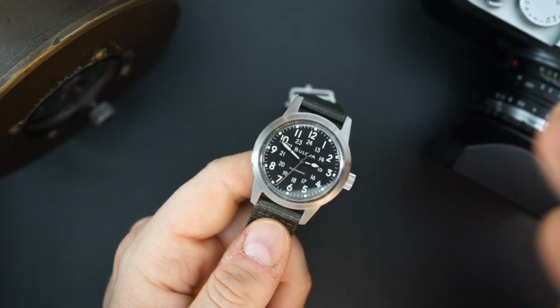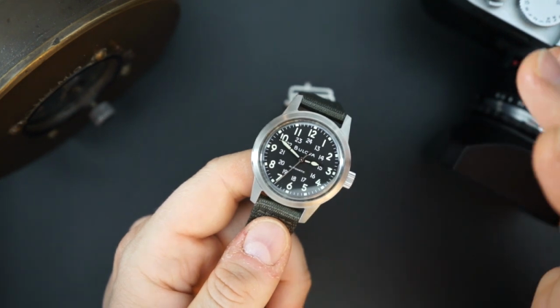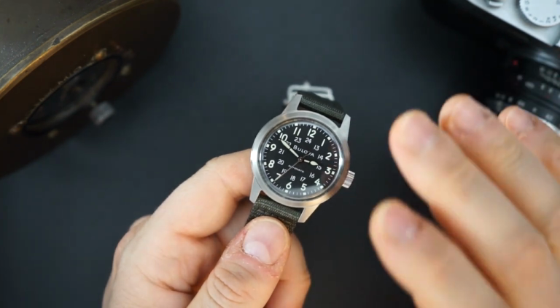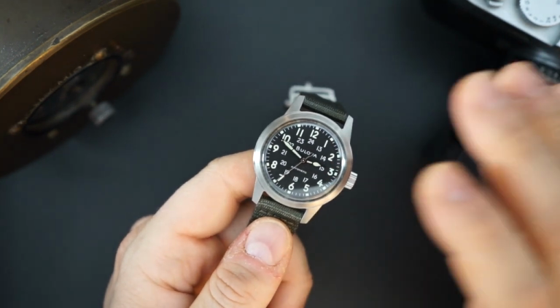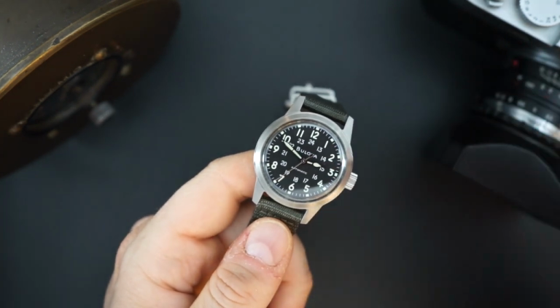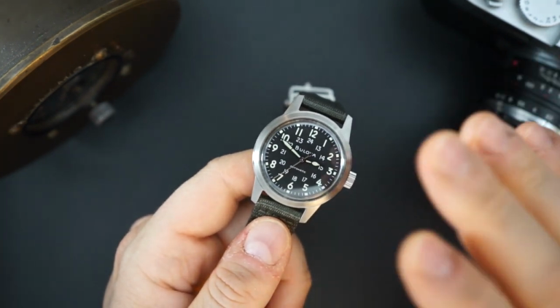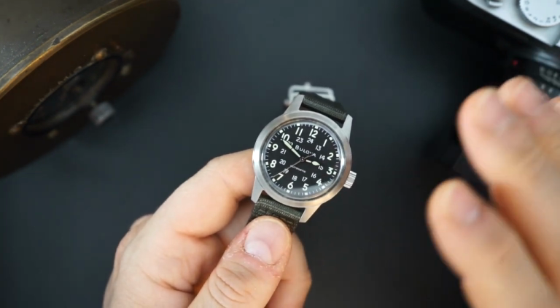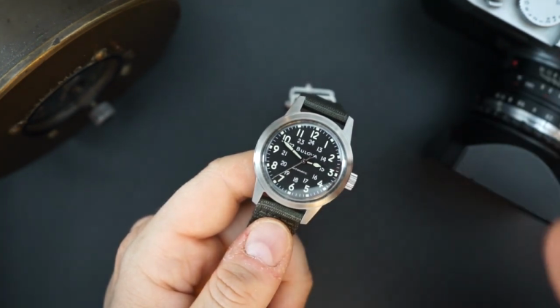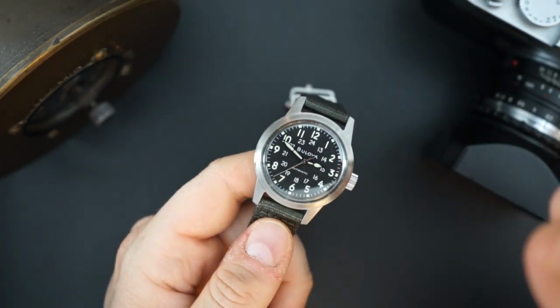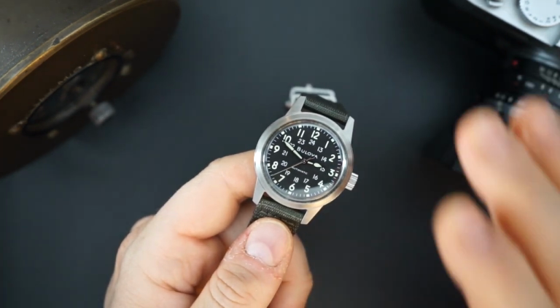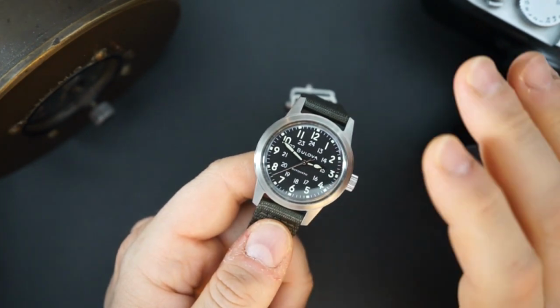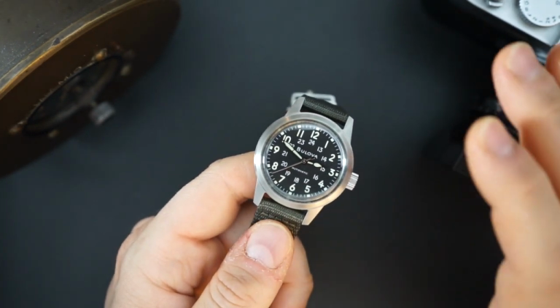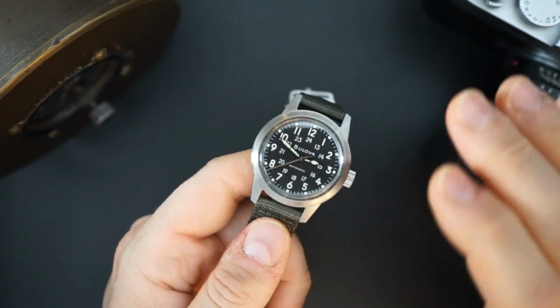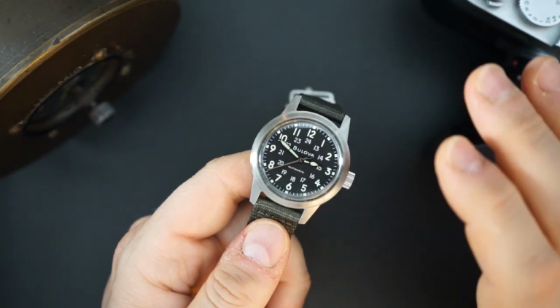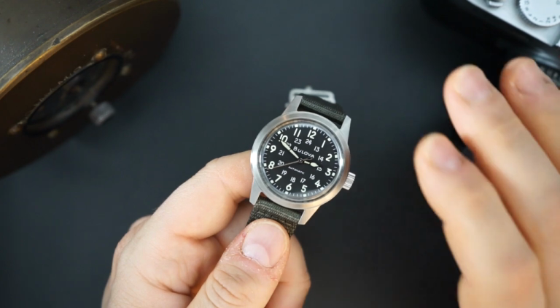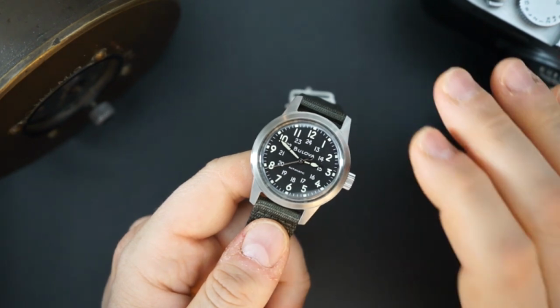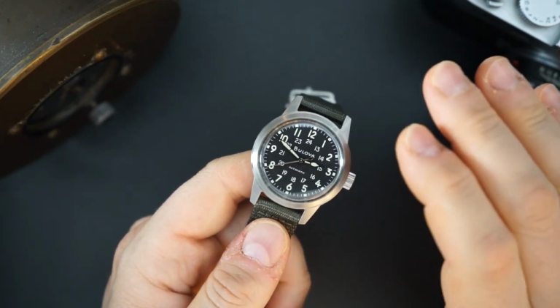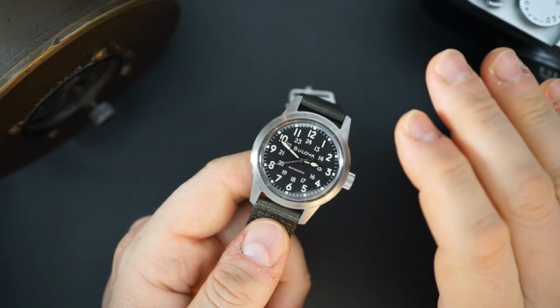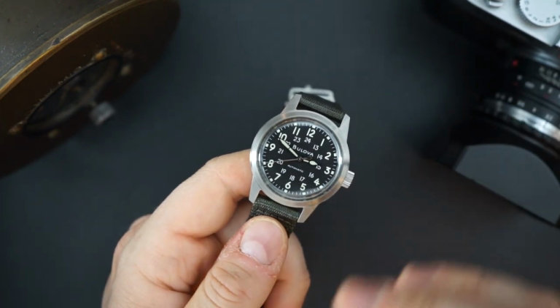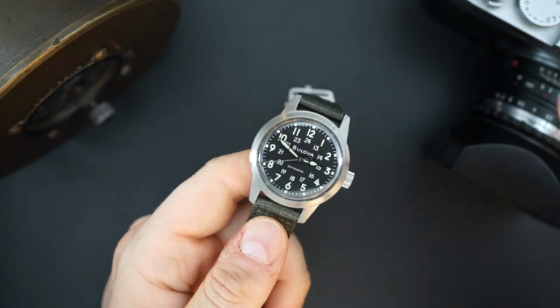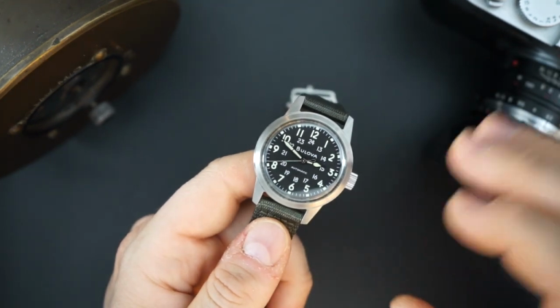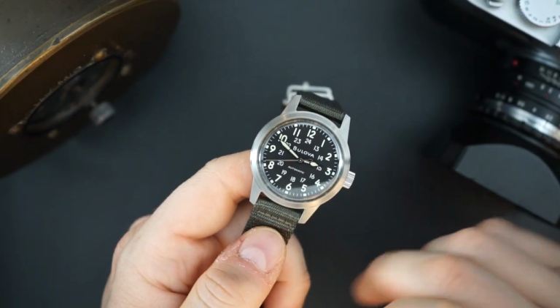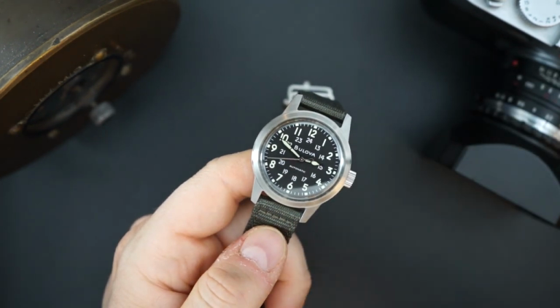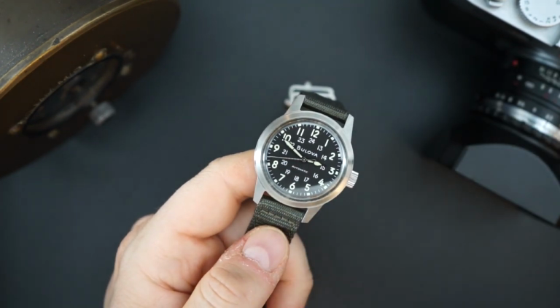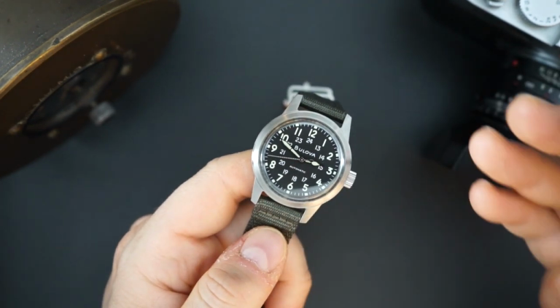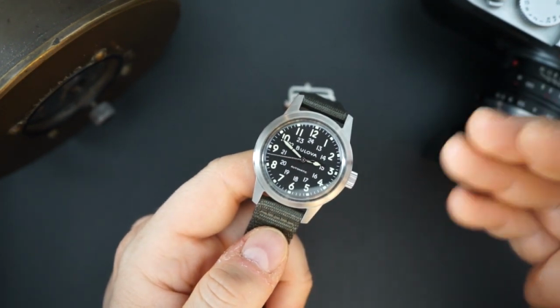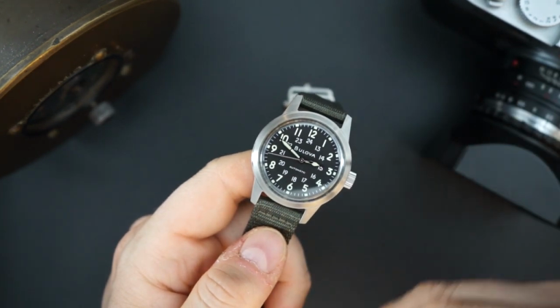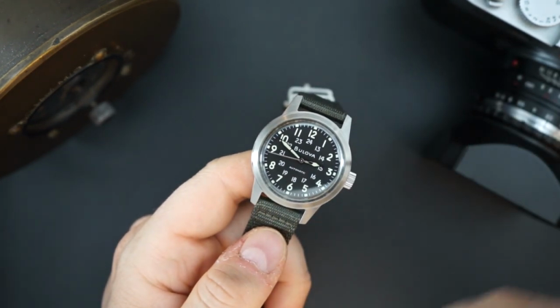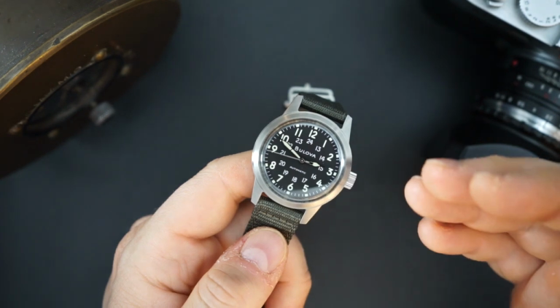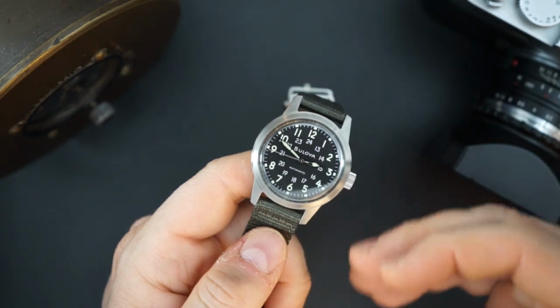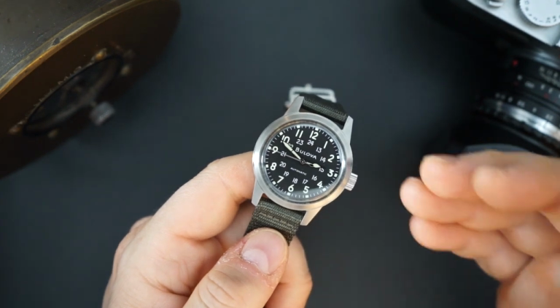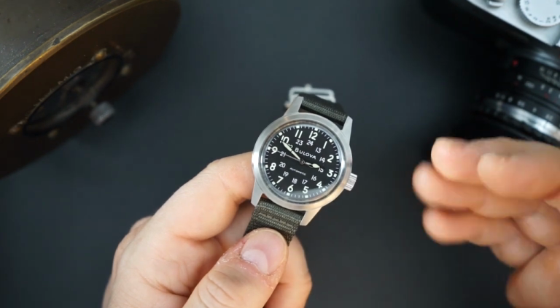However, for the price — around $290 — I think this is a really good watch. Especially considering the history and just the general style and look of the watch. It's really, really nice.